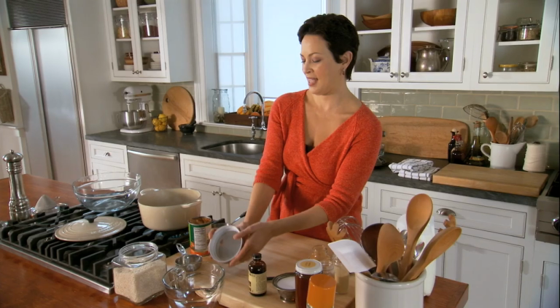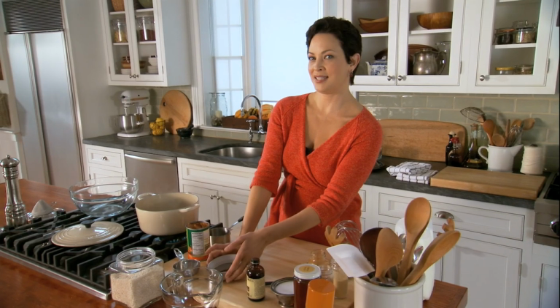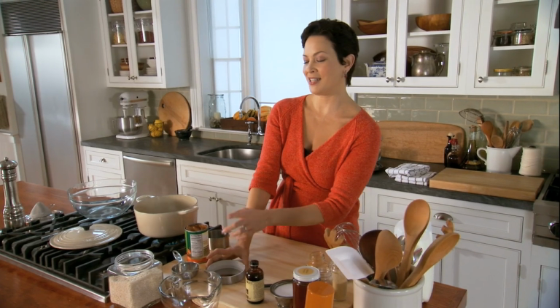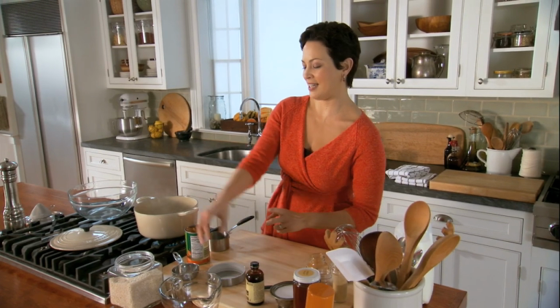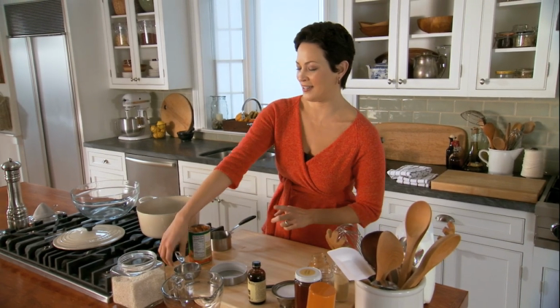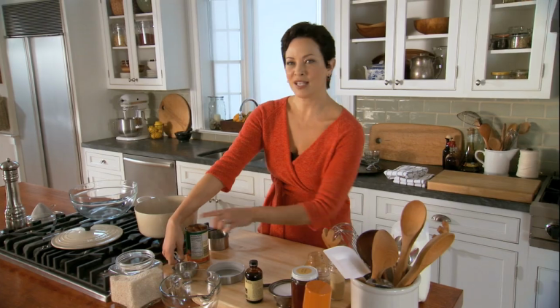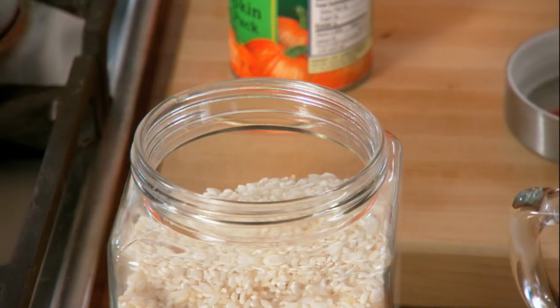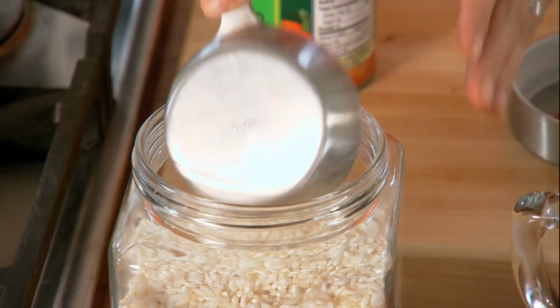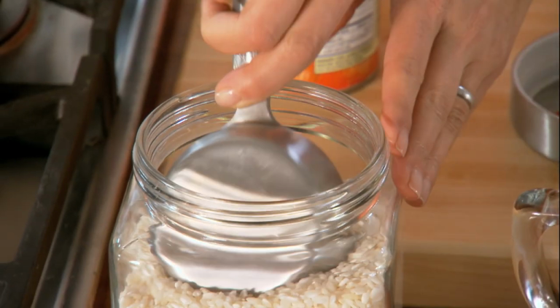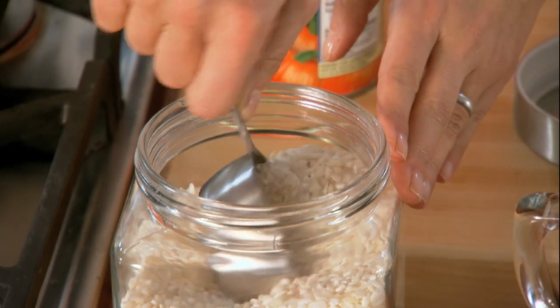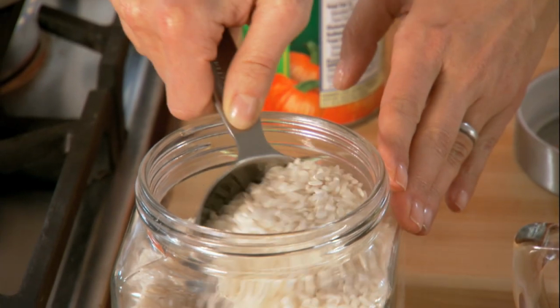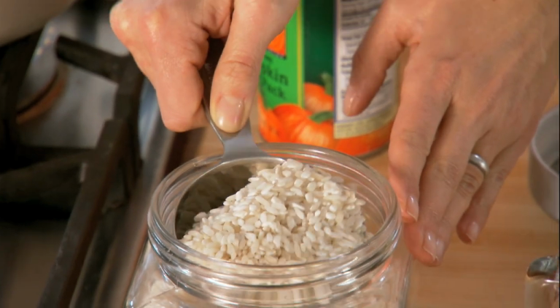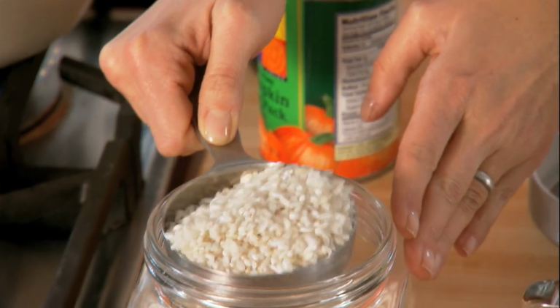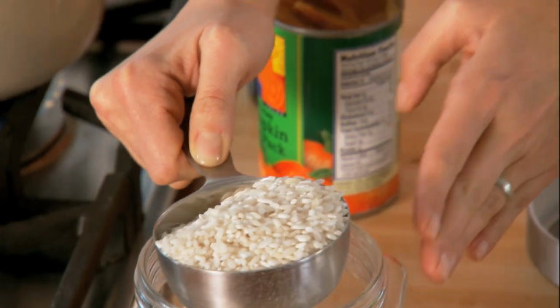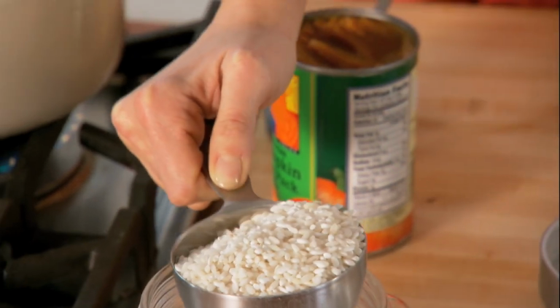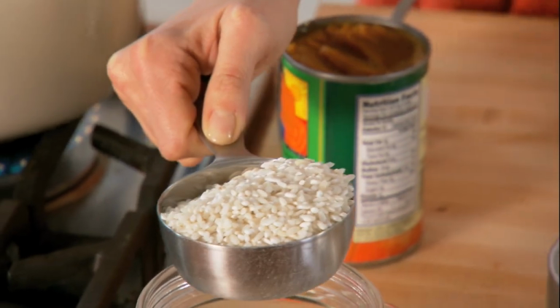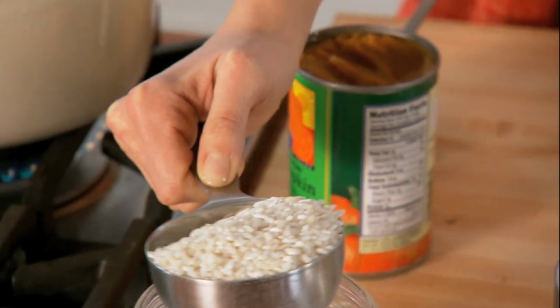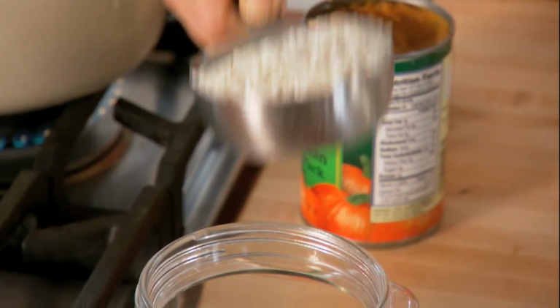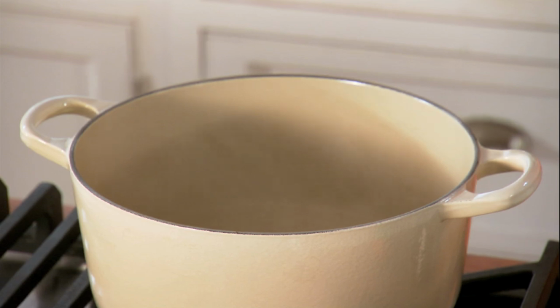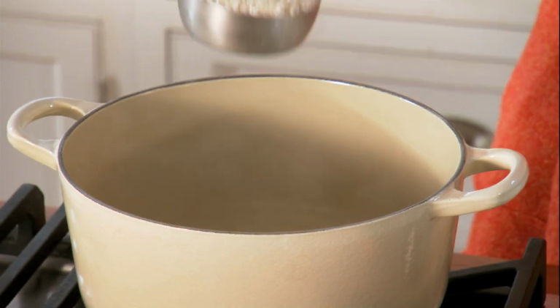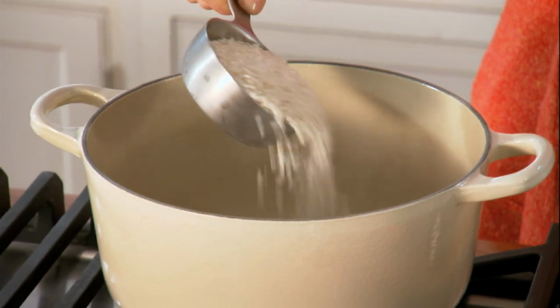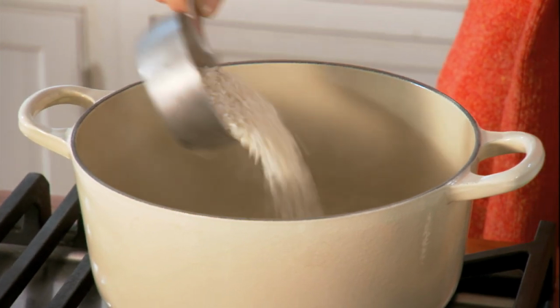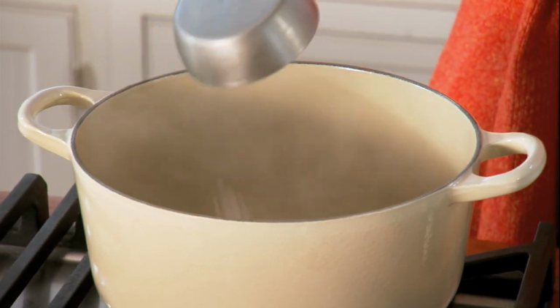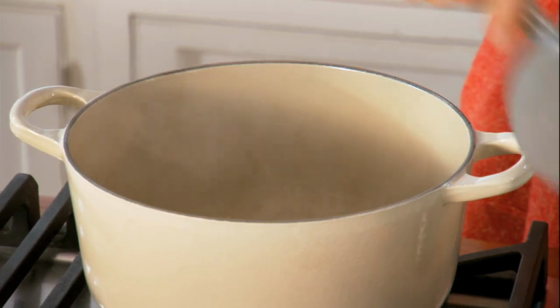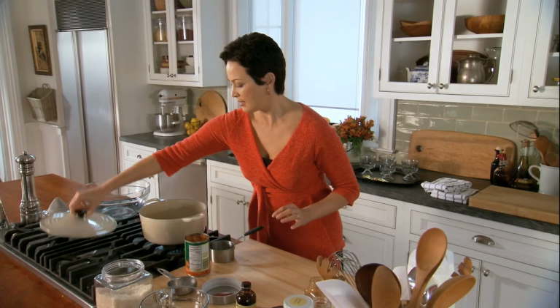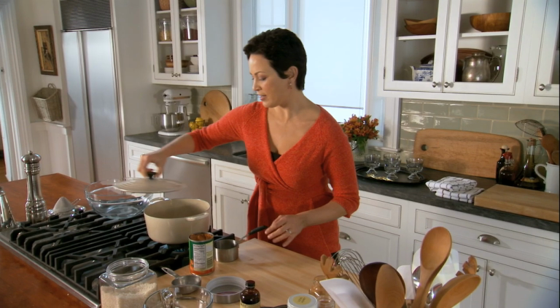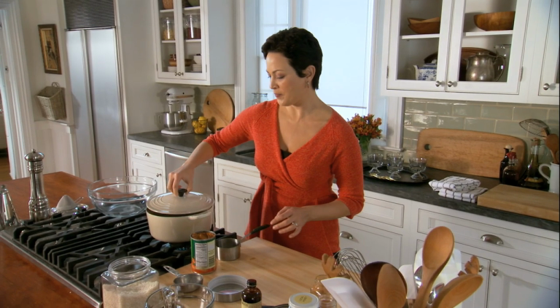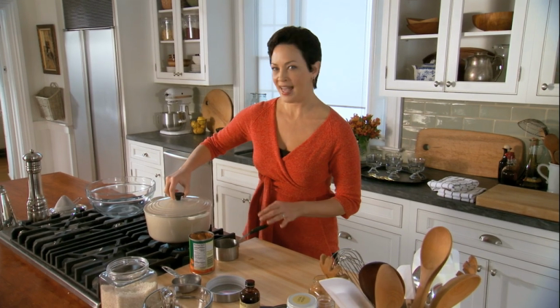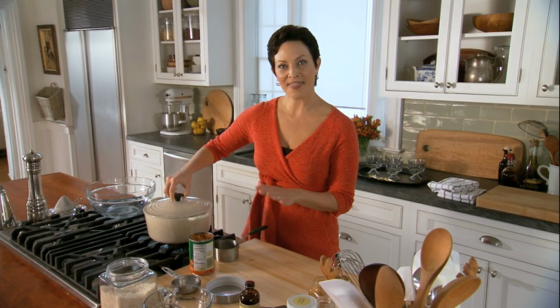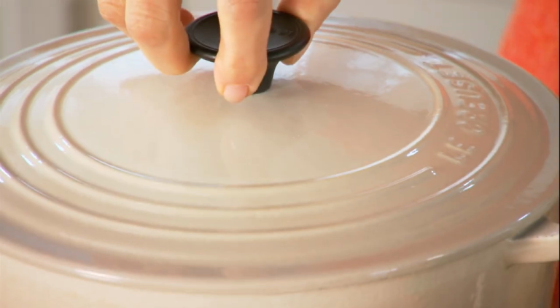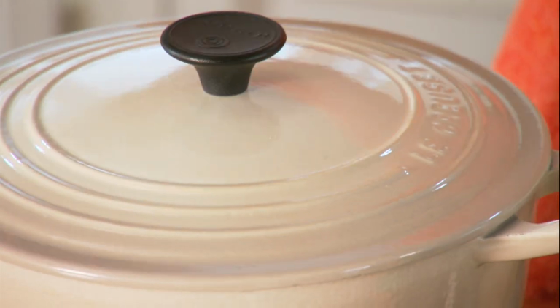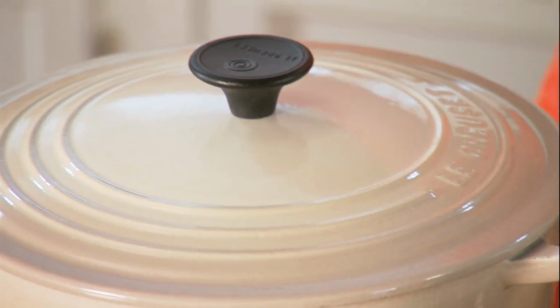And my secret ingredient here is arborio rice. It's the same rice that's used in risotto, and it gives a real creaminess without any extra fat or calories. One cup of that, cover it up, and let that simmer for just about 20 minutes.